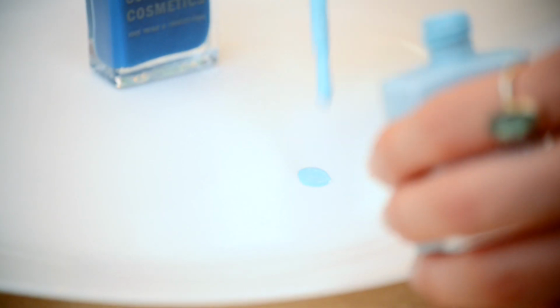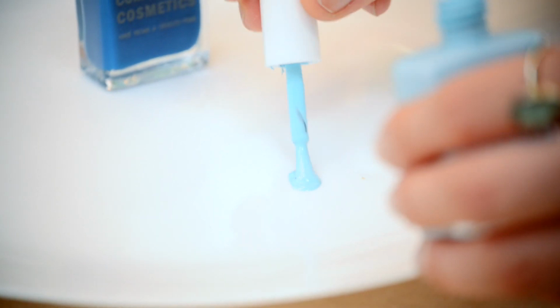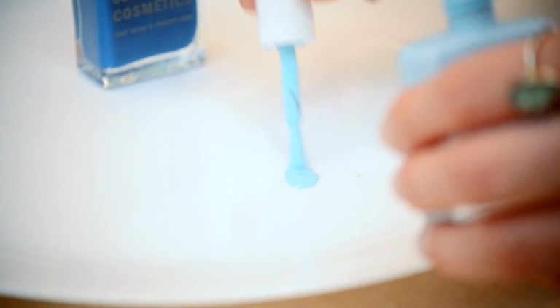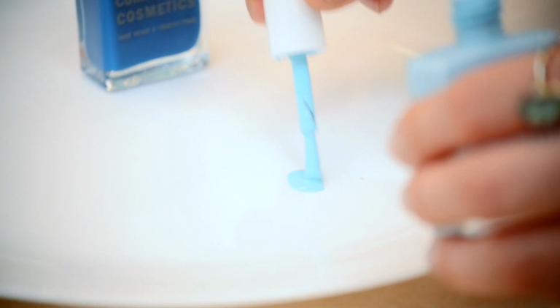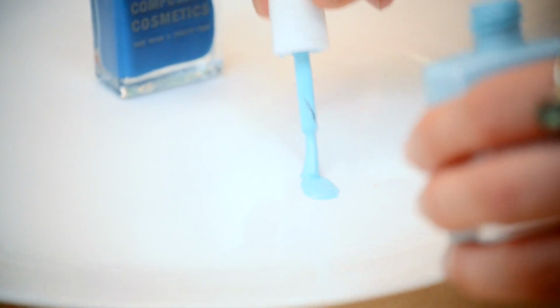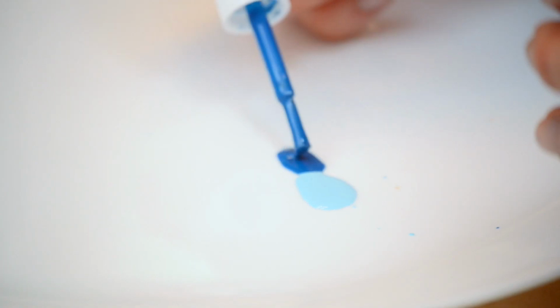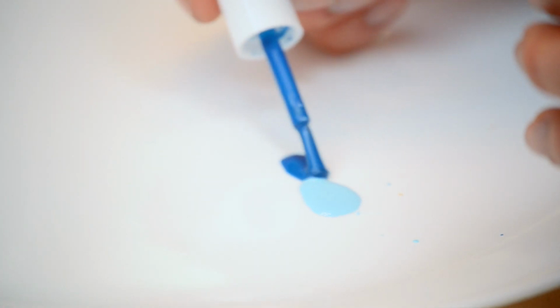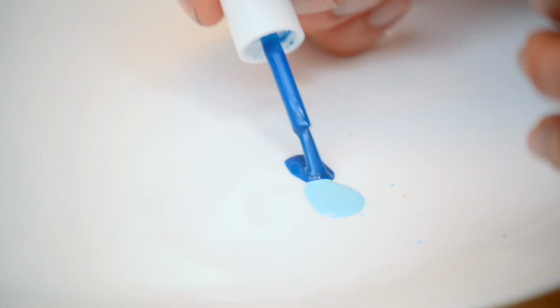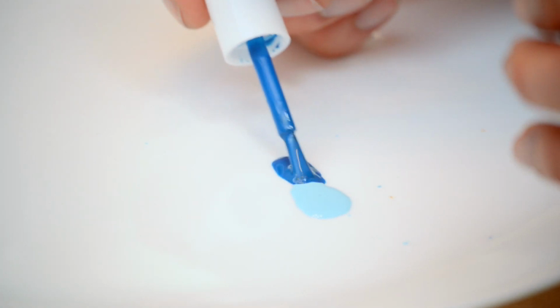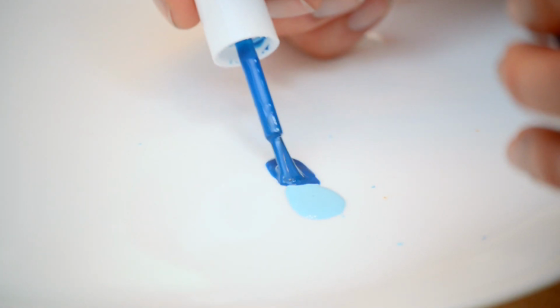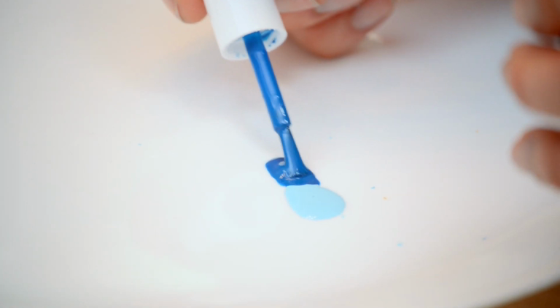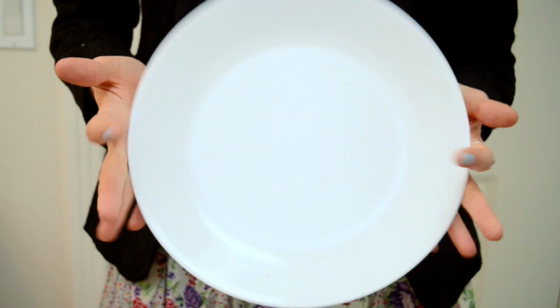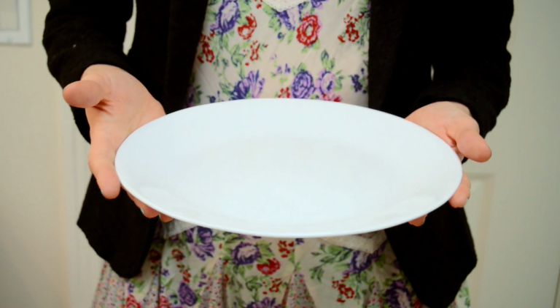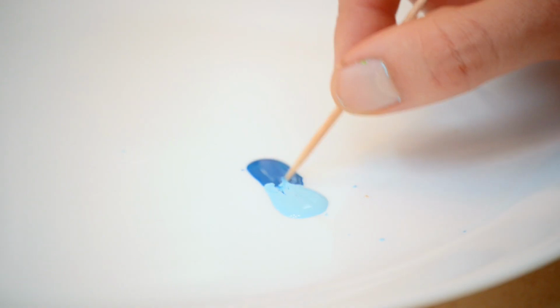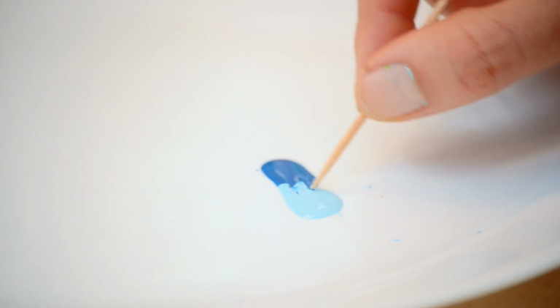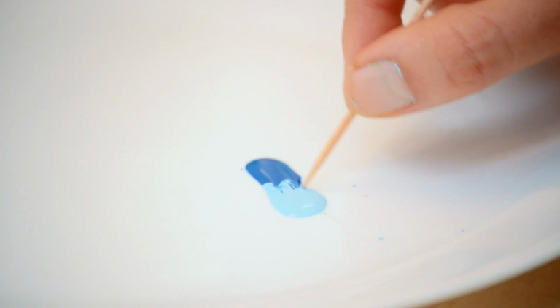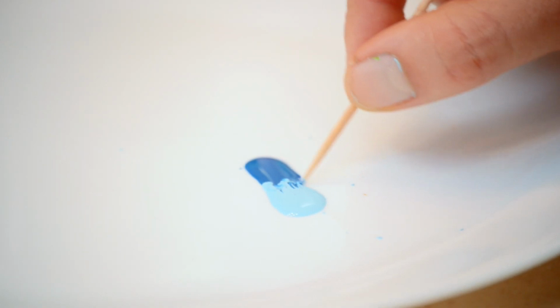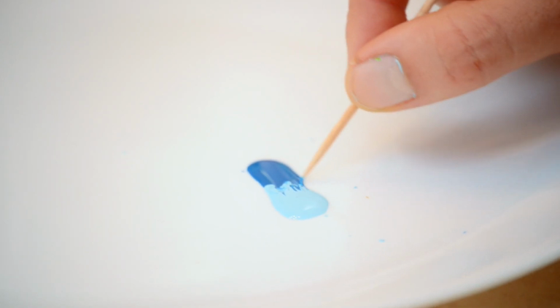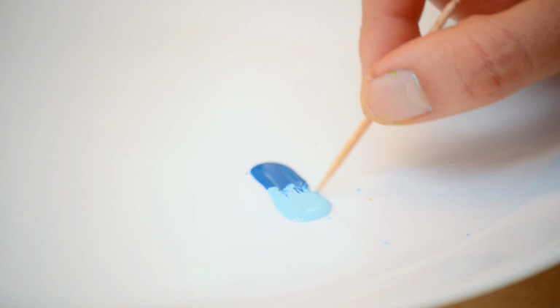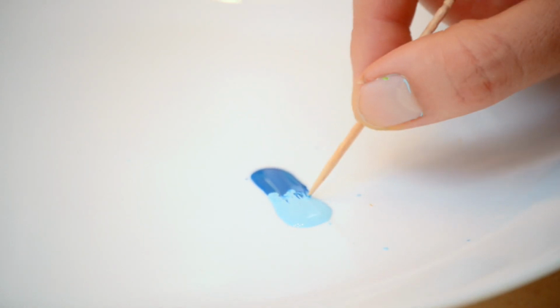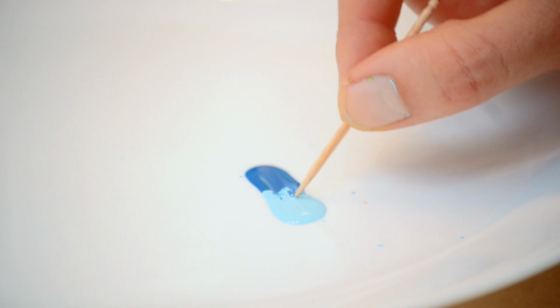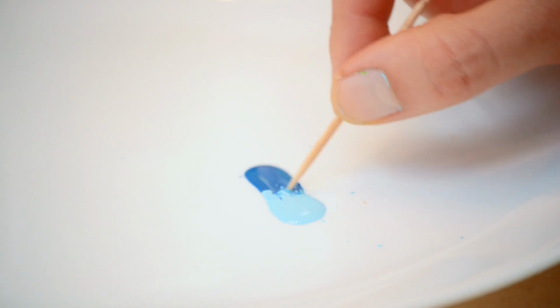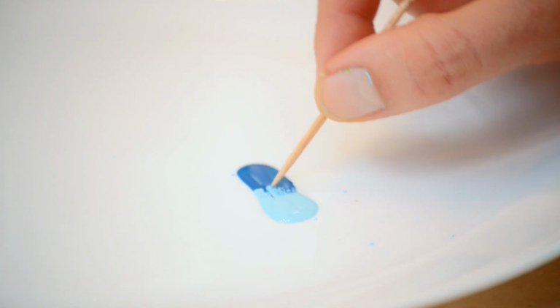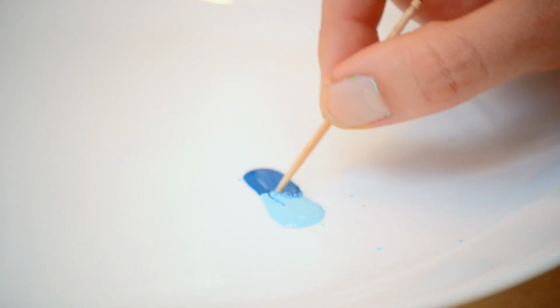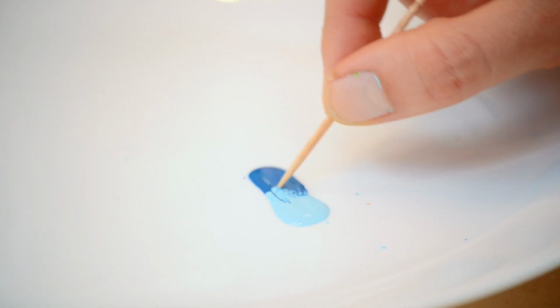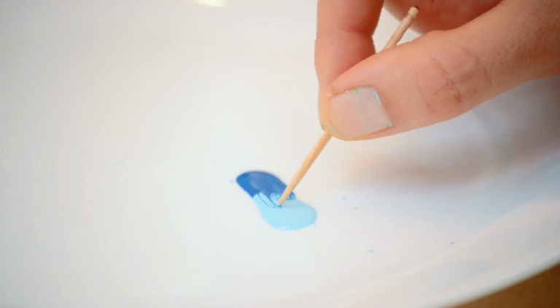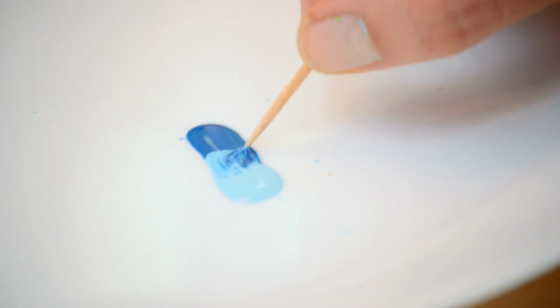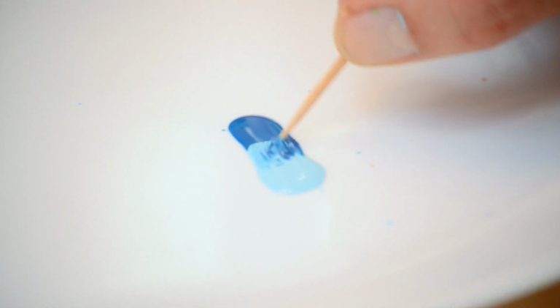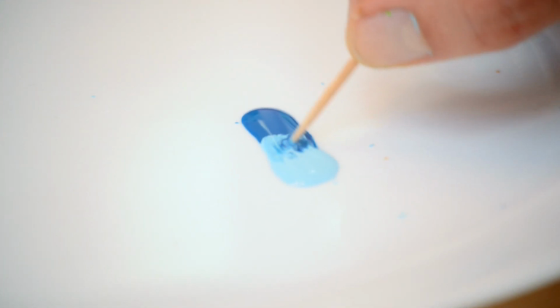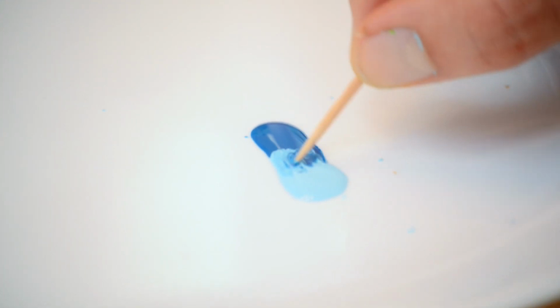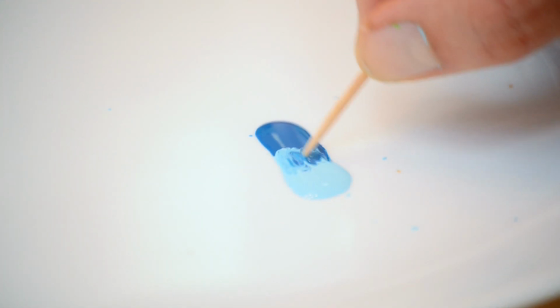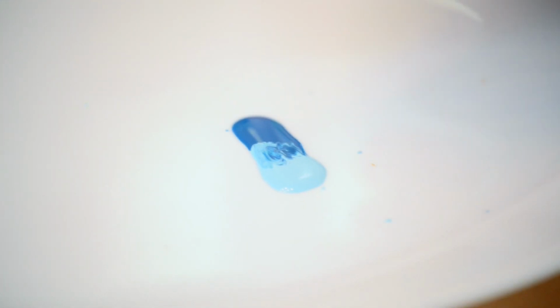Take the lighter and the darker color and put them side by side on an old plate or tray. Then take a toothpick and zigzag and blend them together where they meet. This is going to help create that gradual fade.